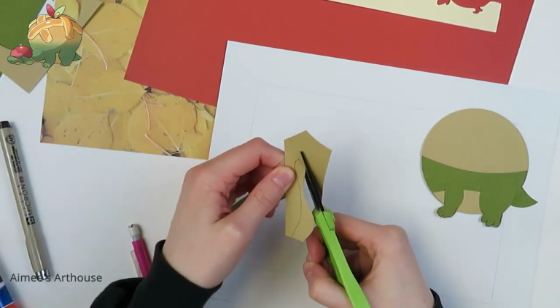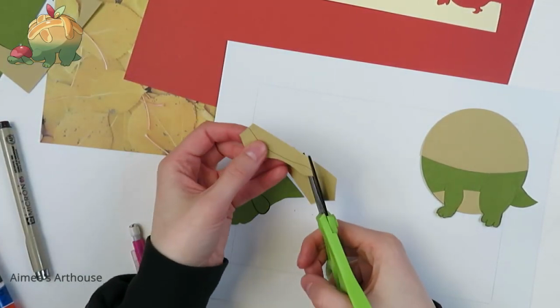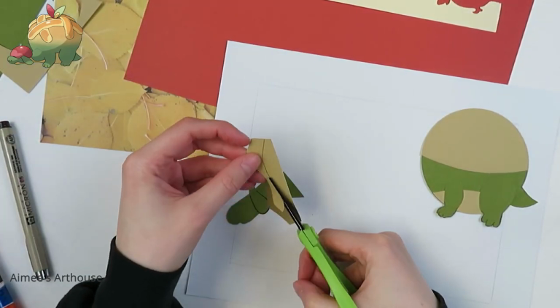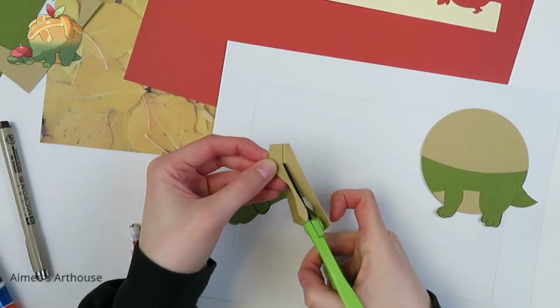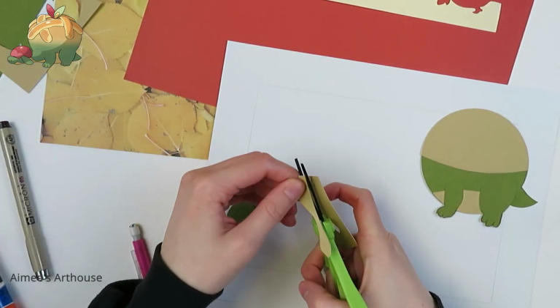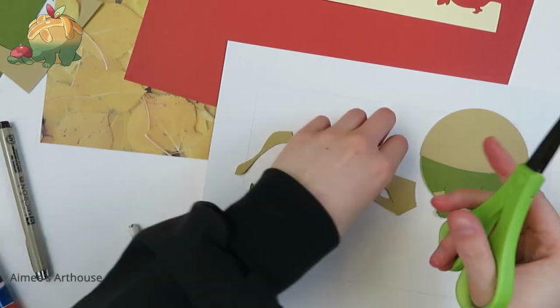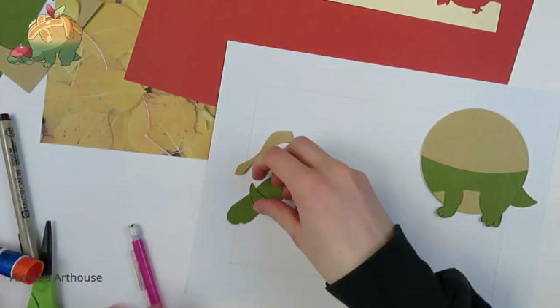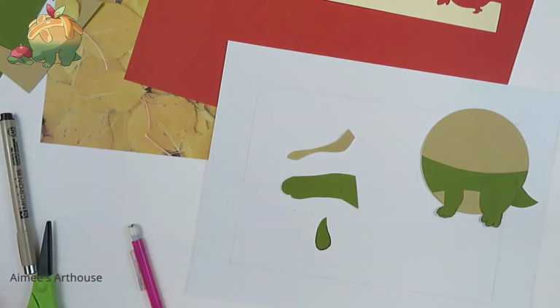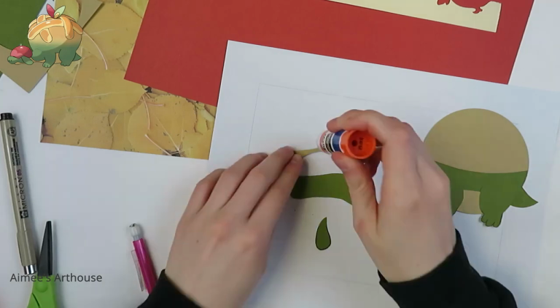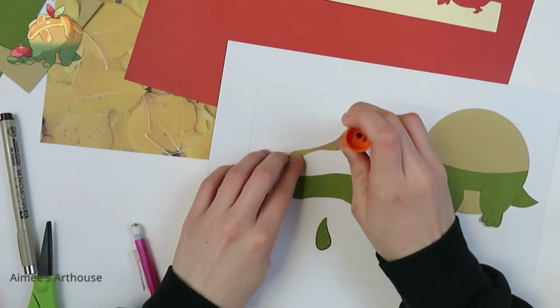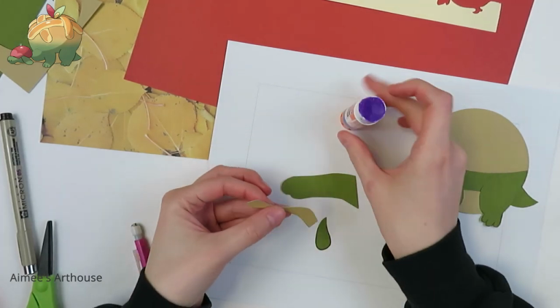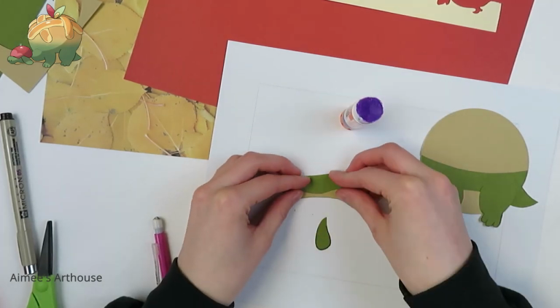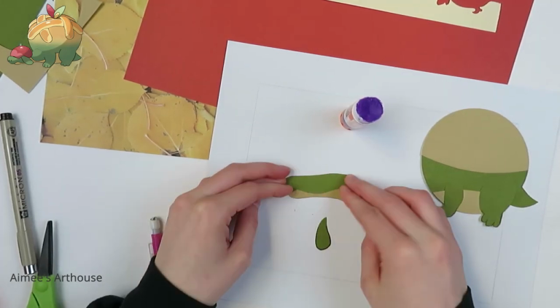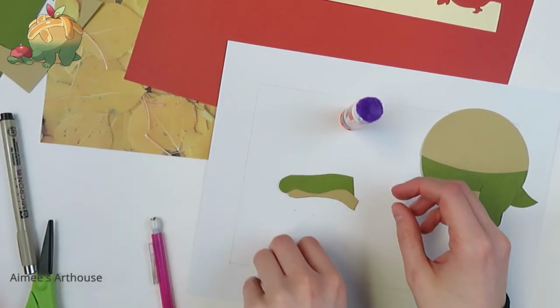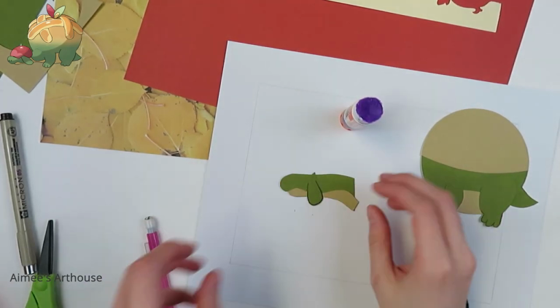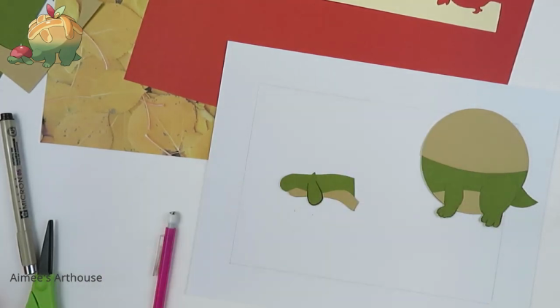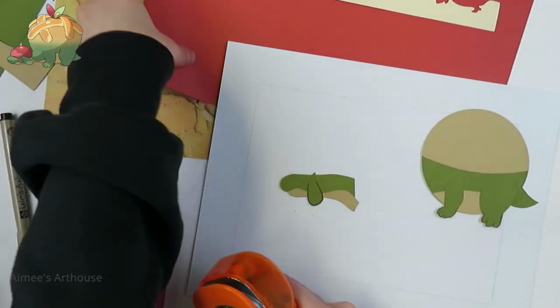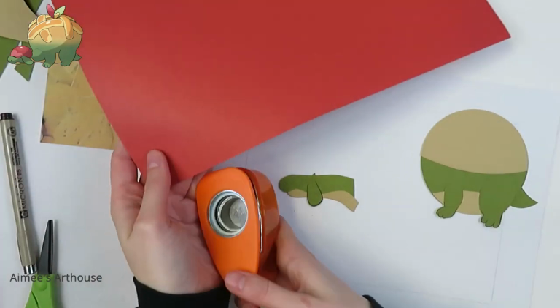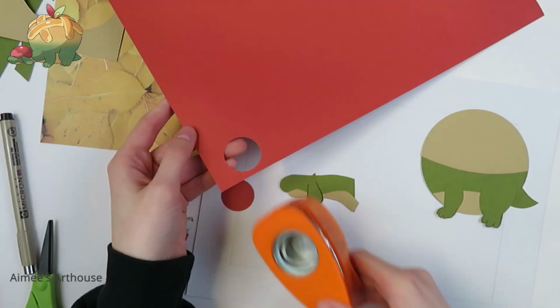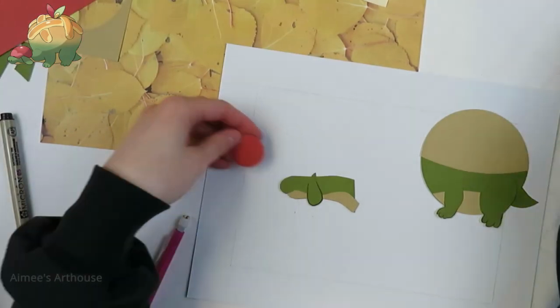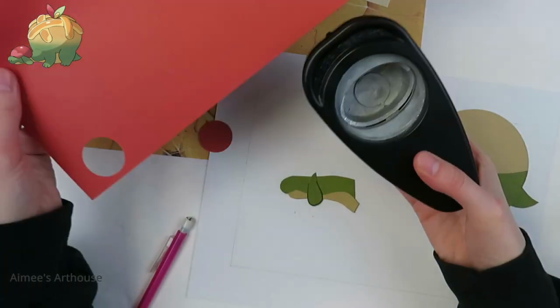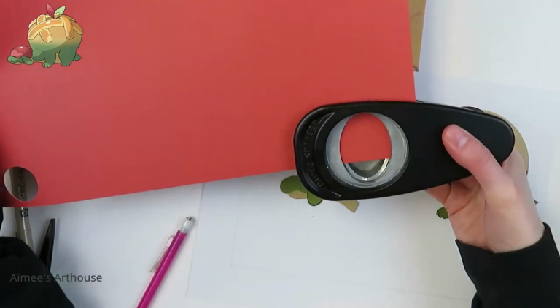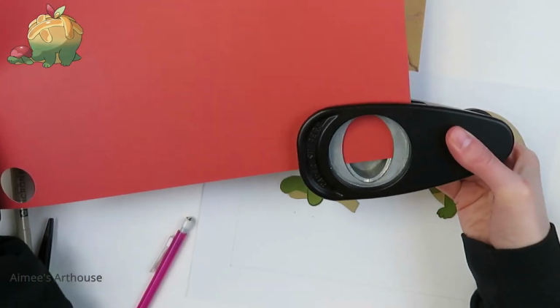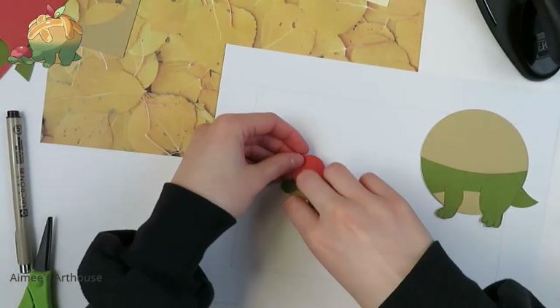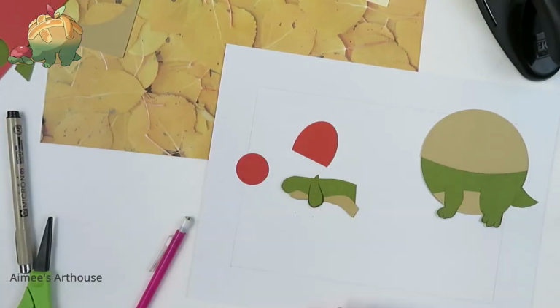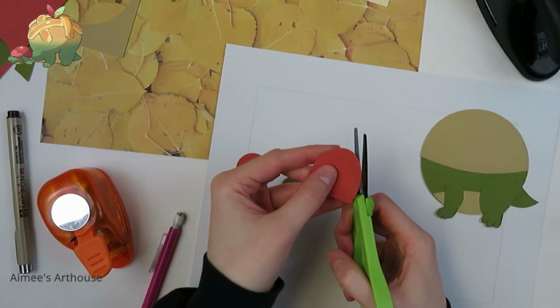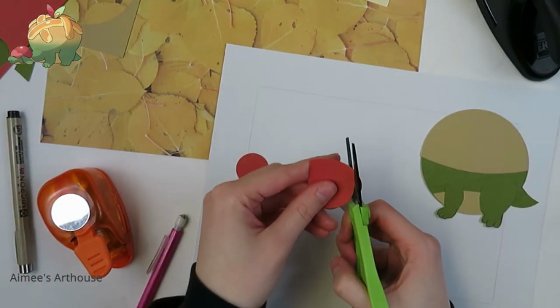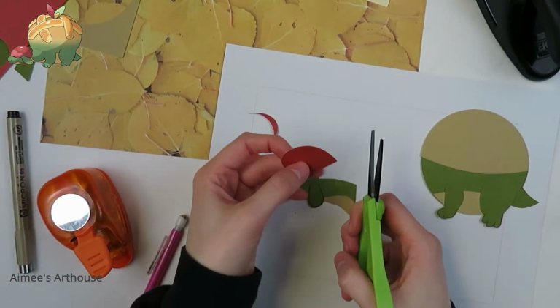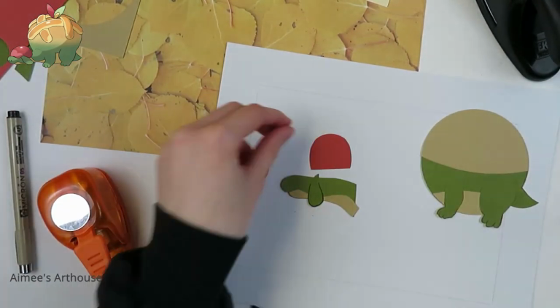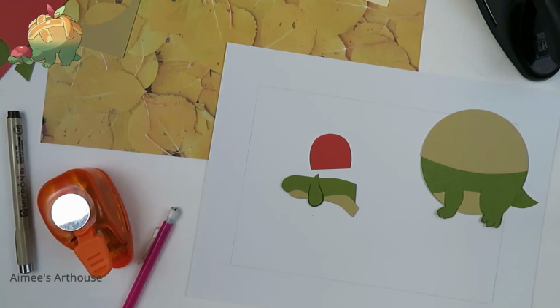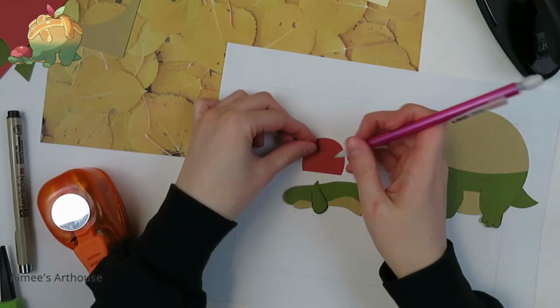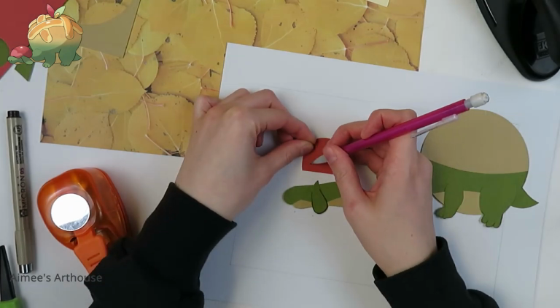I'm doing the head and the neck separately from the body, and I will paste those underneath. I'm using an oval punch to get the shape right for his apple cap.